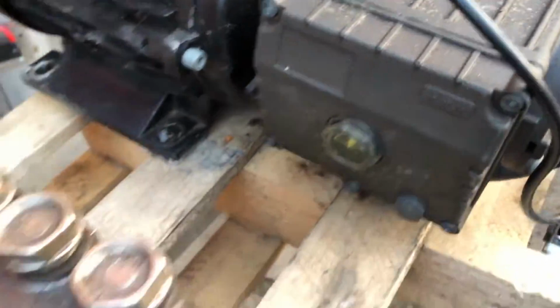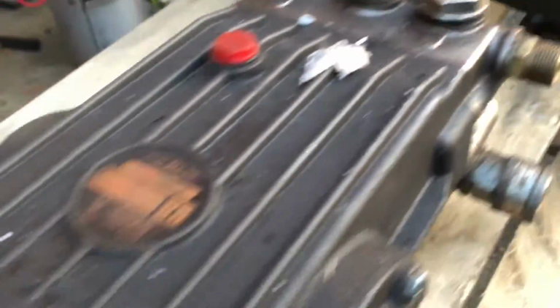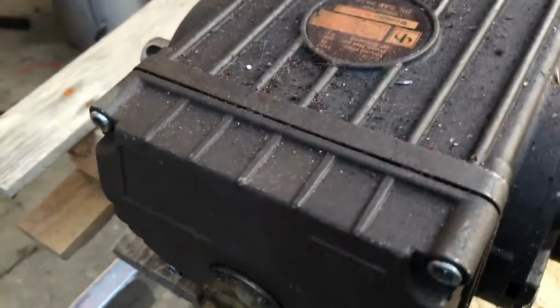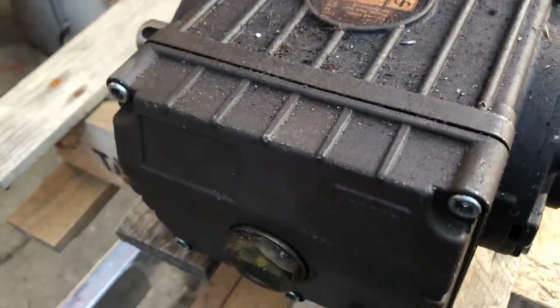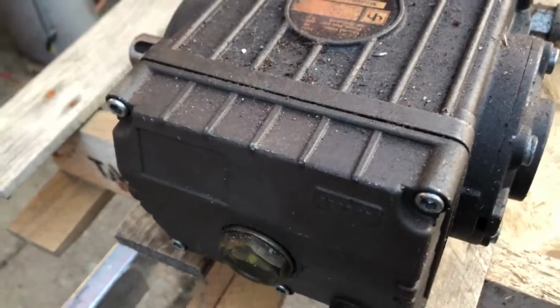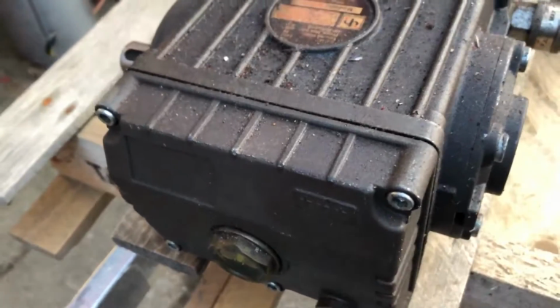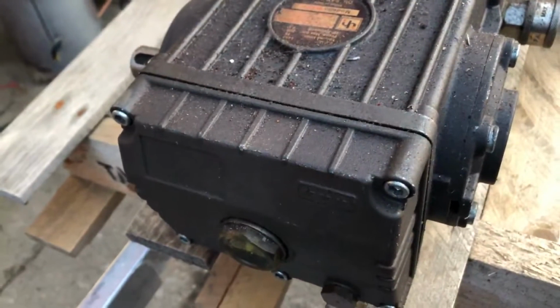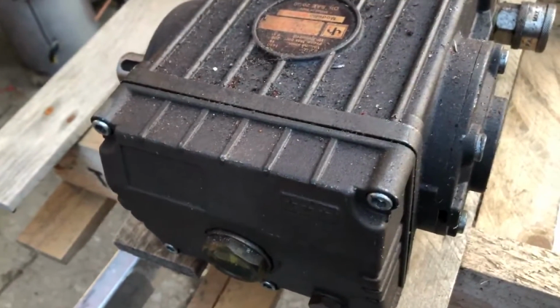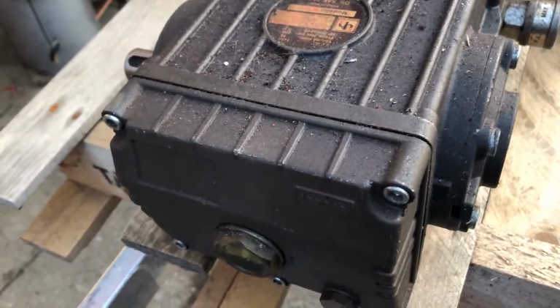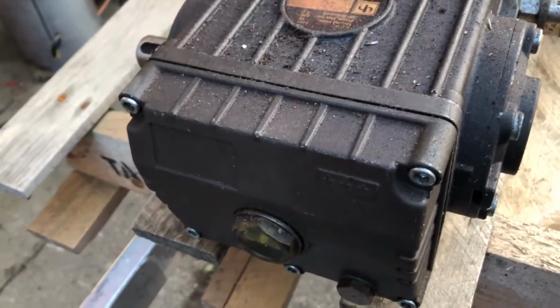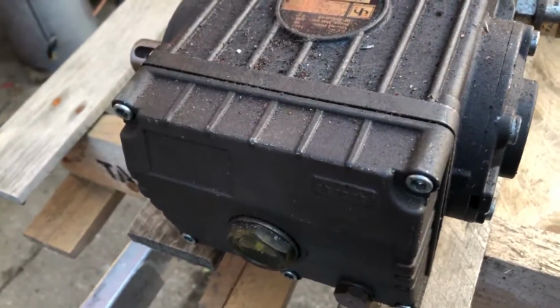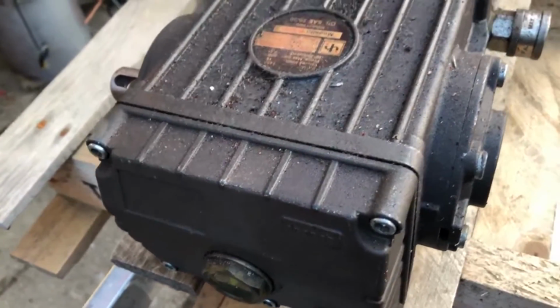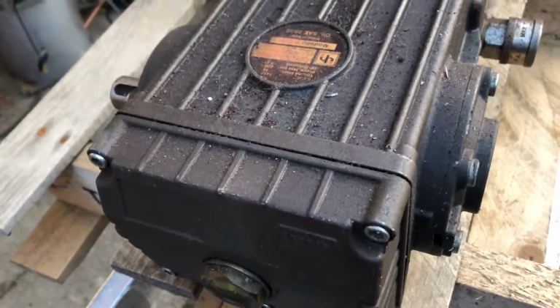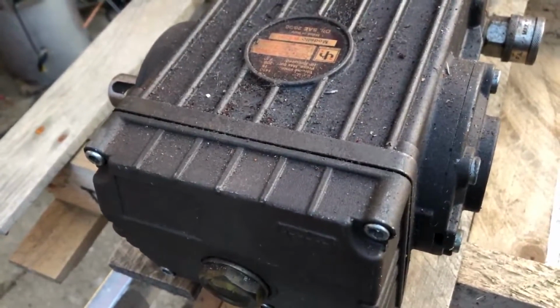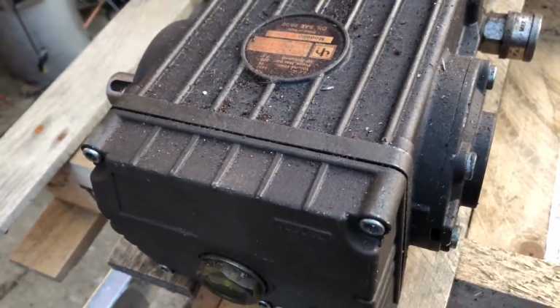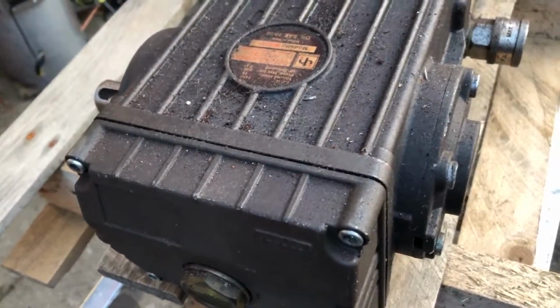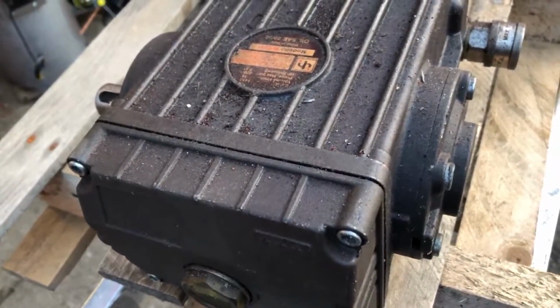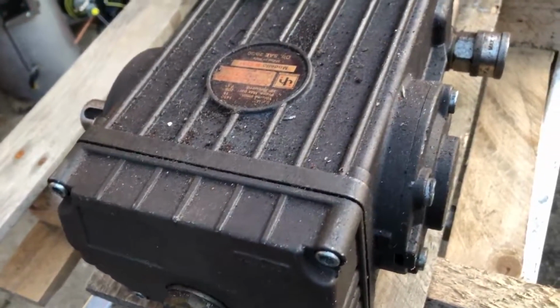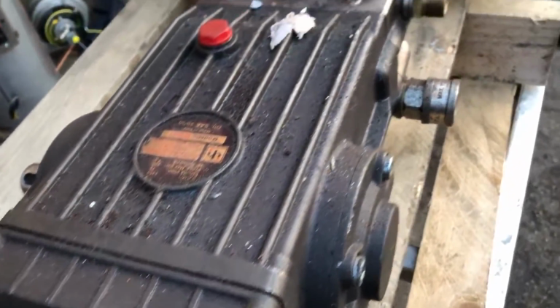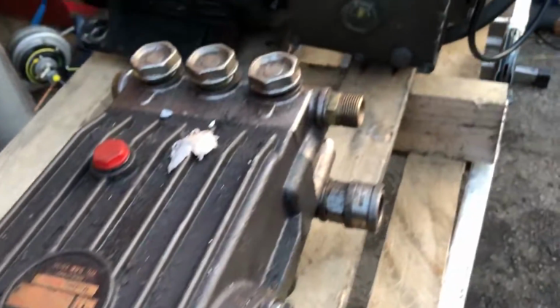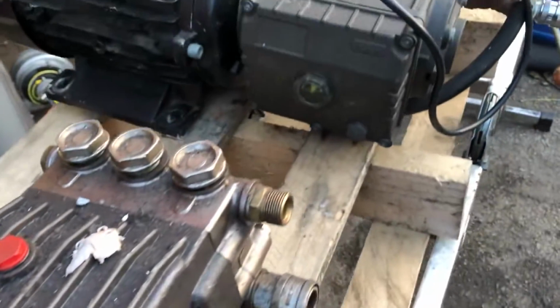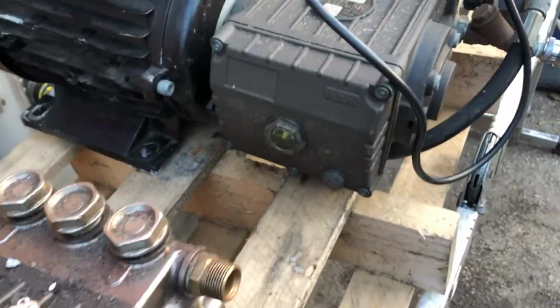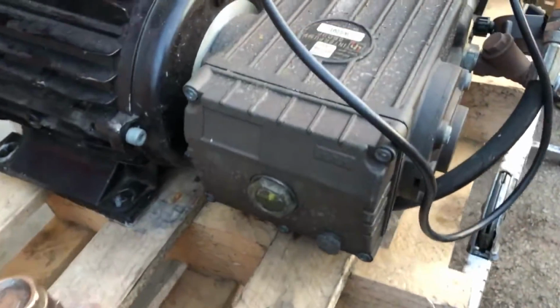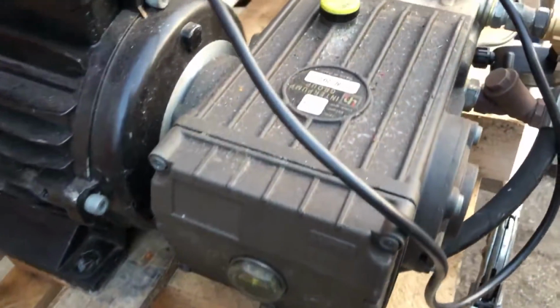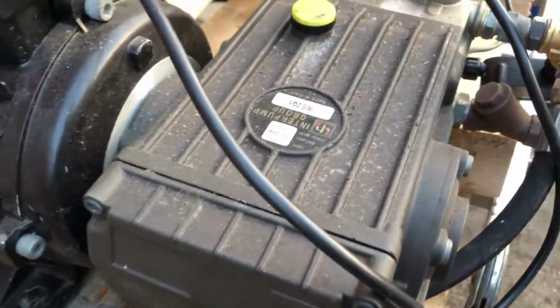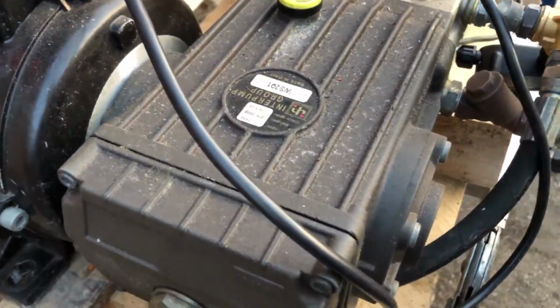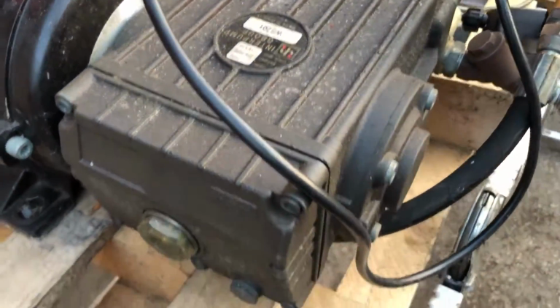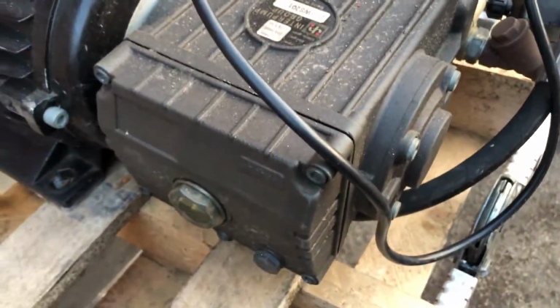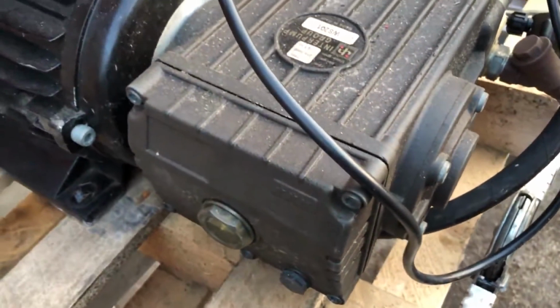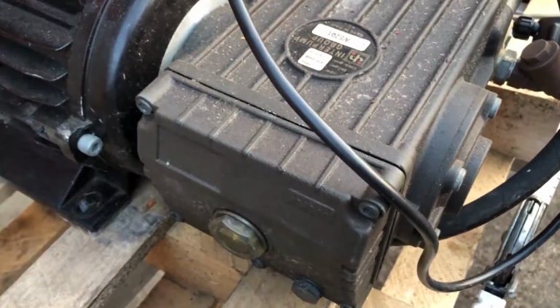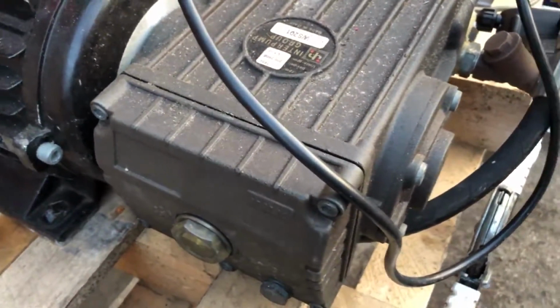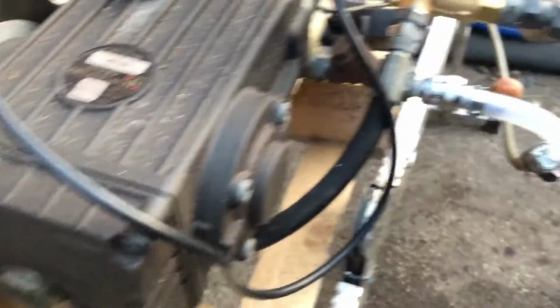Inside there you've got shell bearings, and they're held together with a gudgeon pin. They're all cast, and your gudgeon pin is steel — an interference fit. This machine at the moment is turned on.